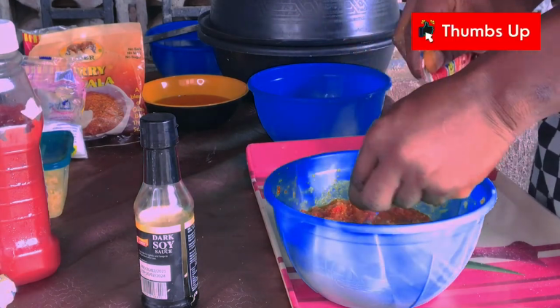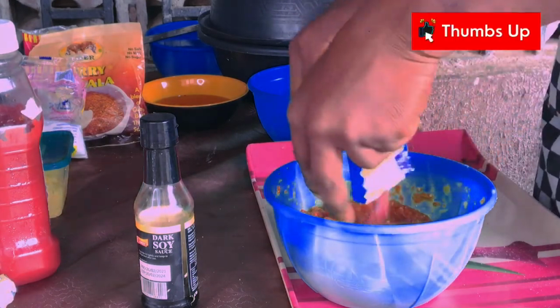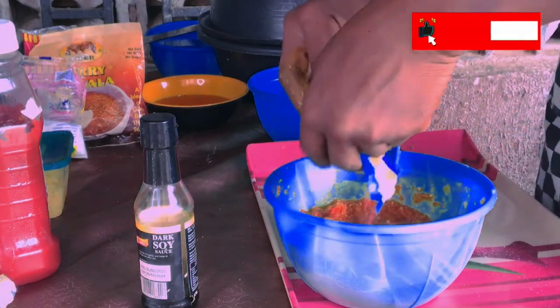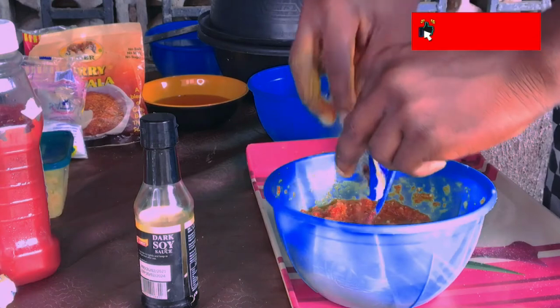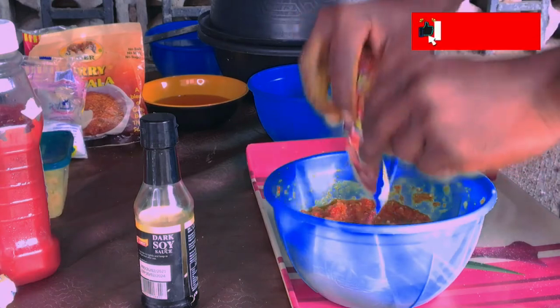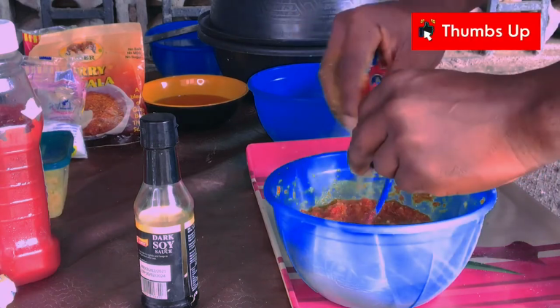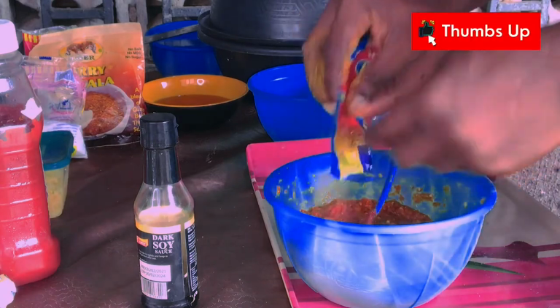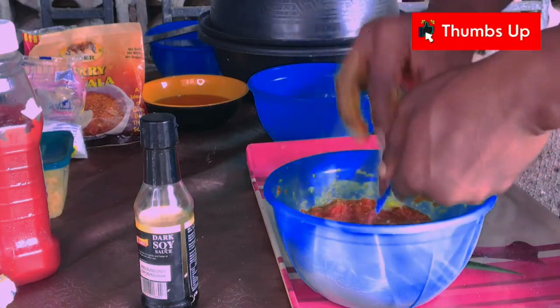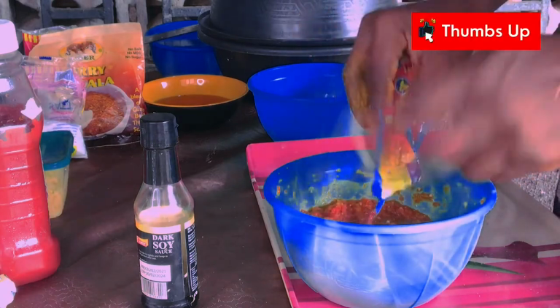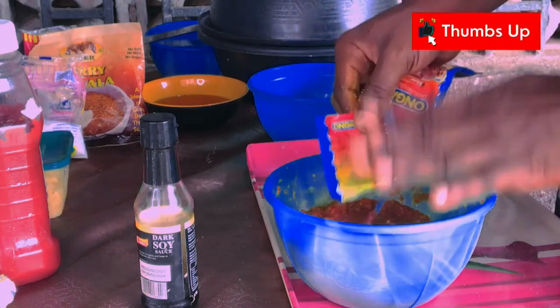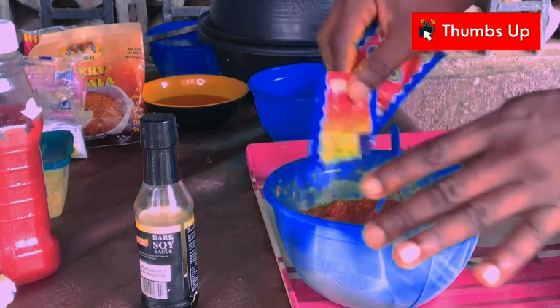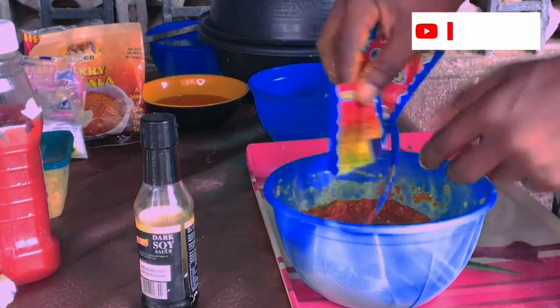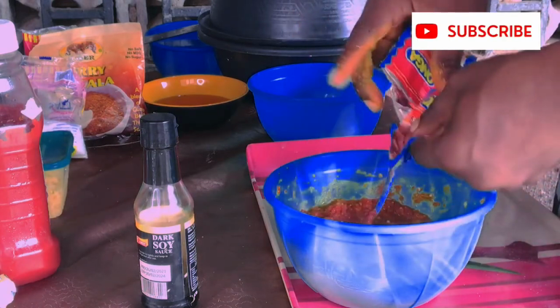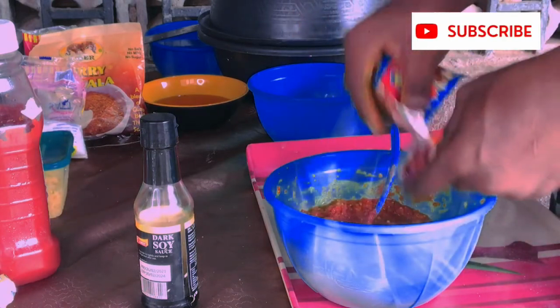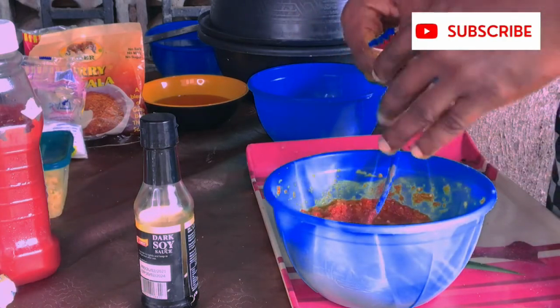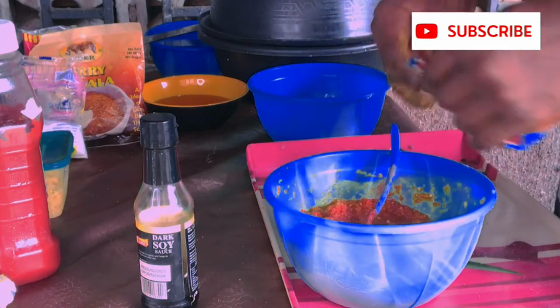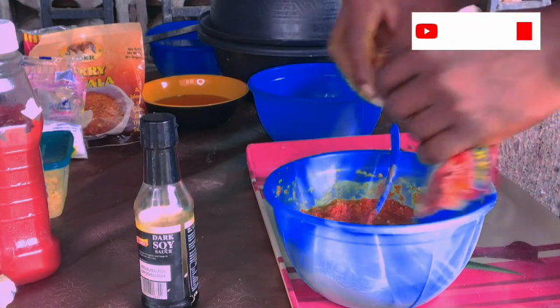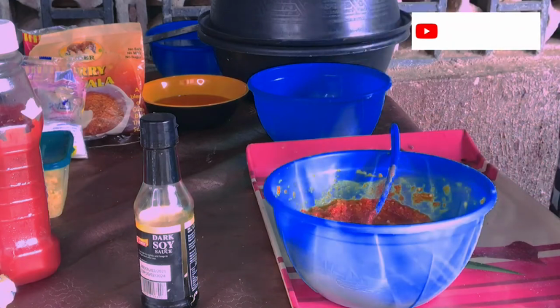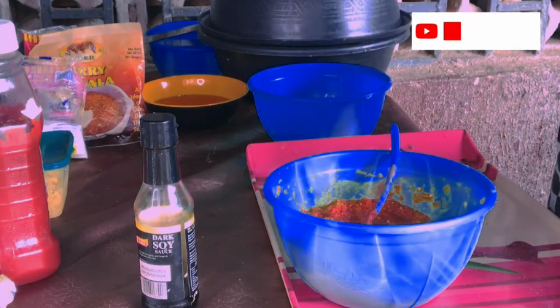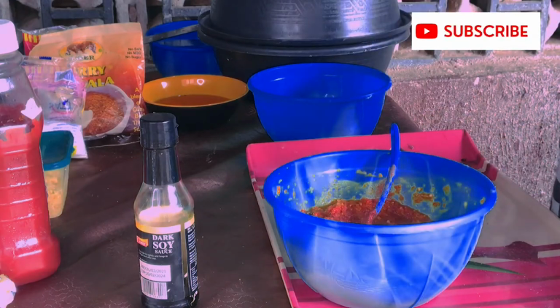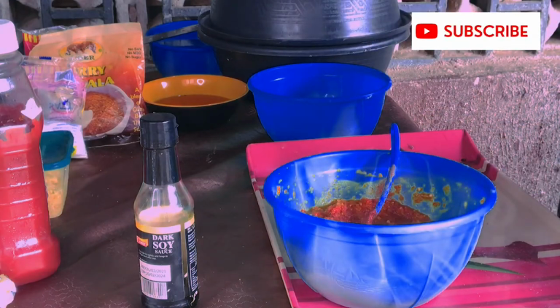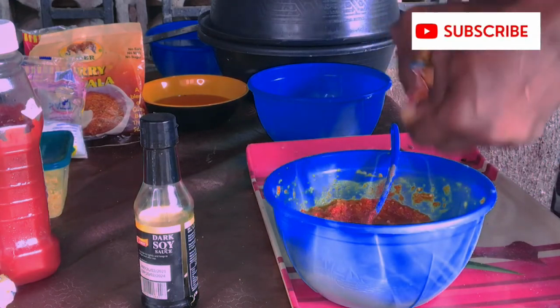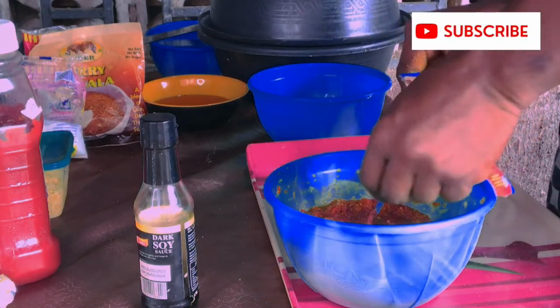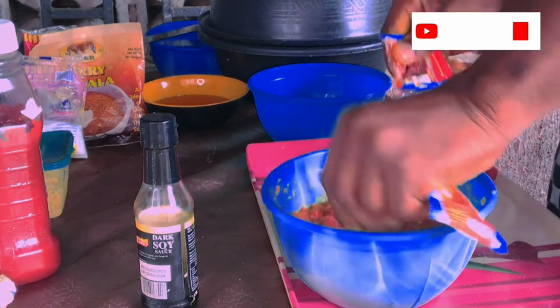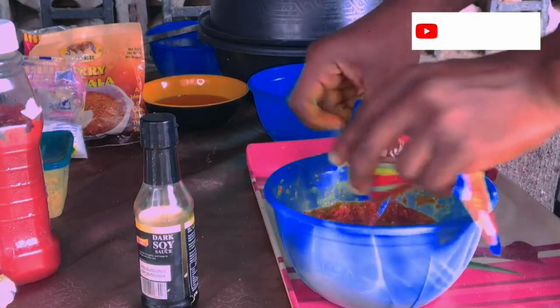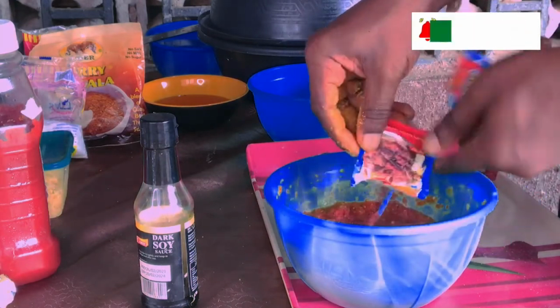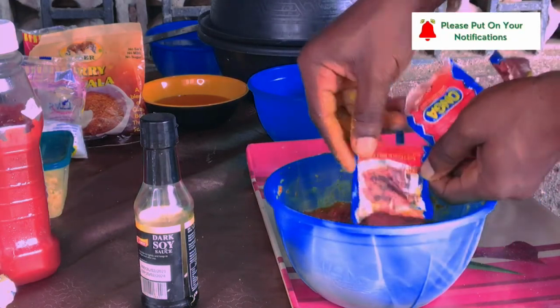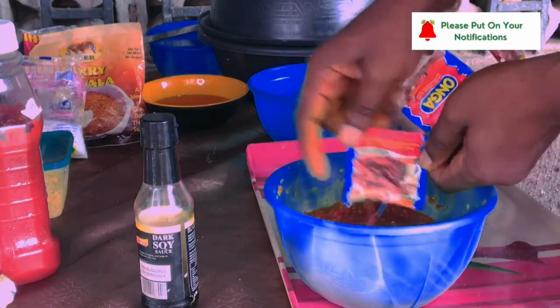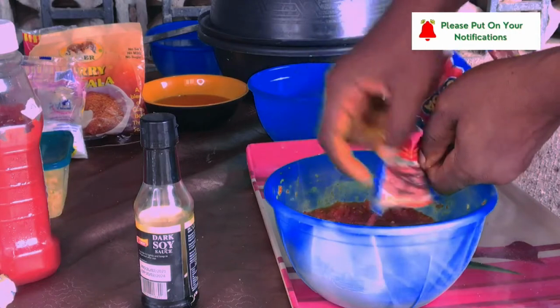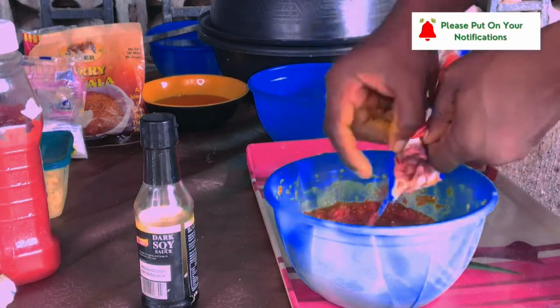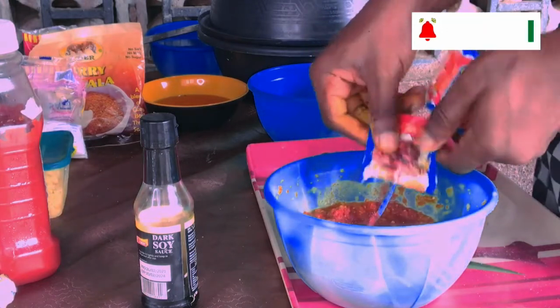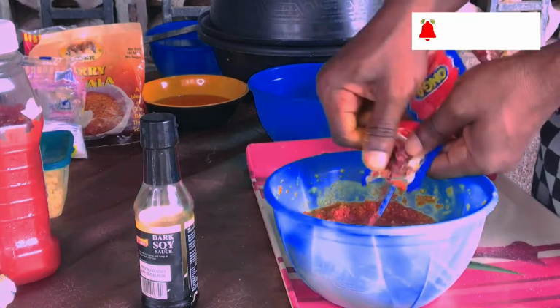Ungar cubes — actually, Ungar seasoning powder, not cubes. I'm using the steel variety: Ungar steel.